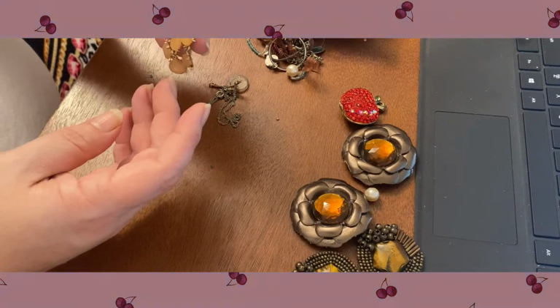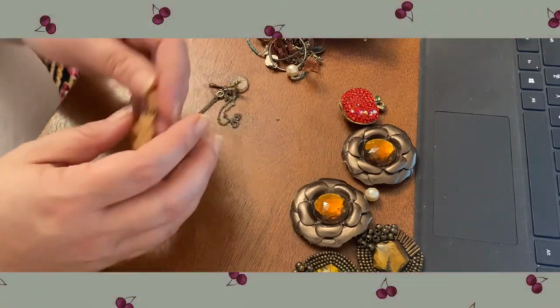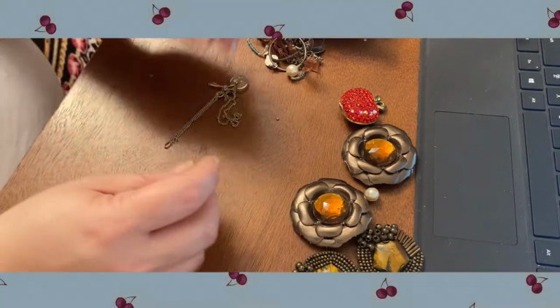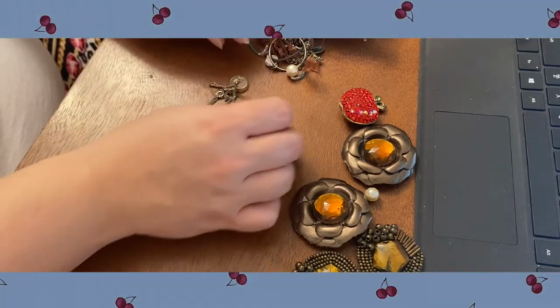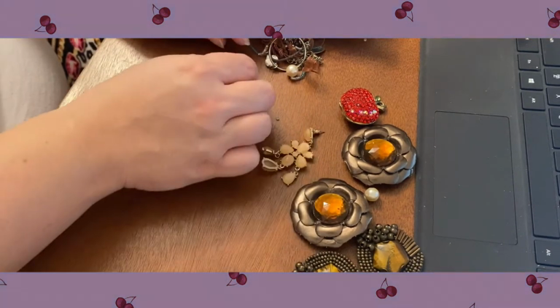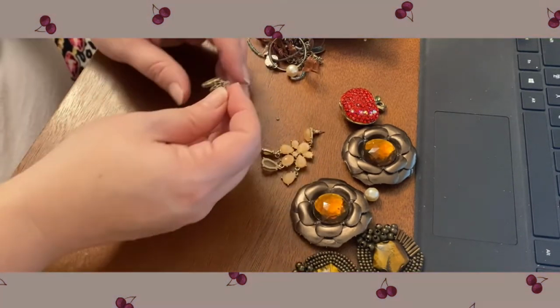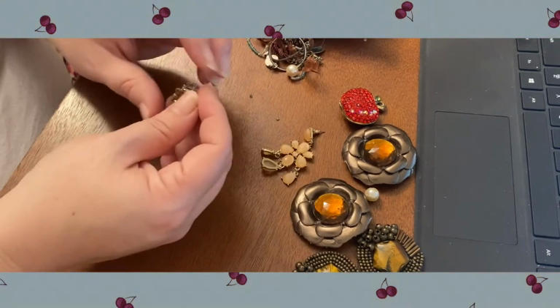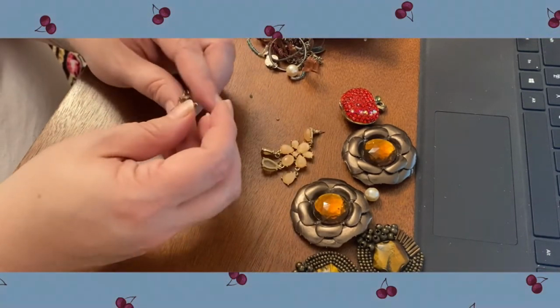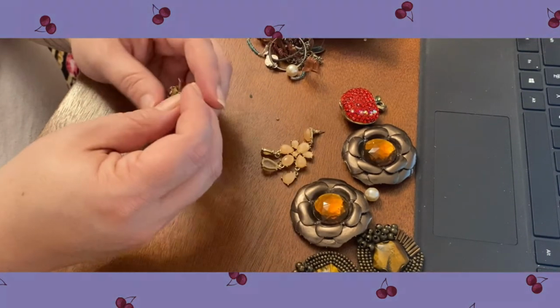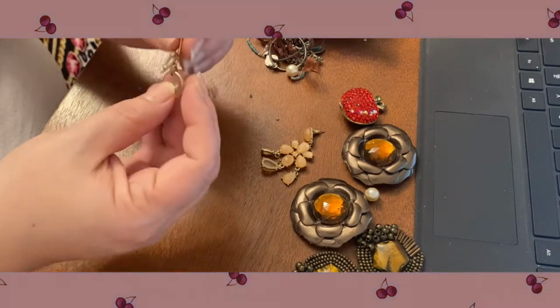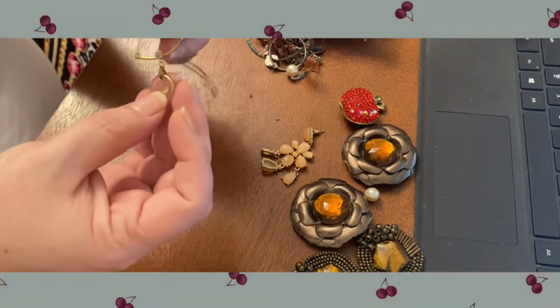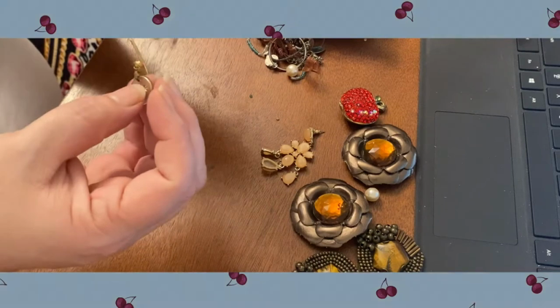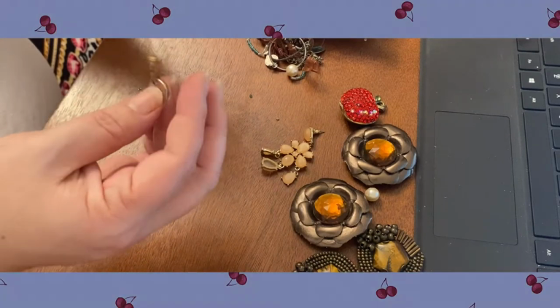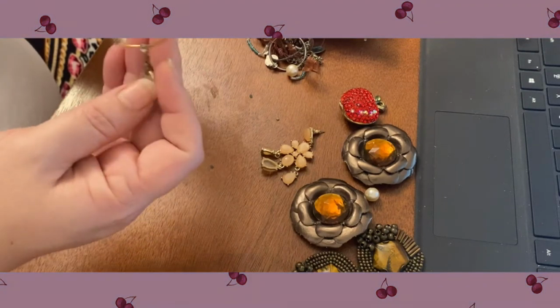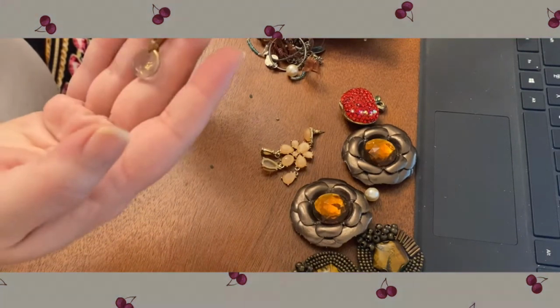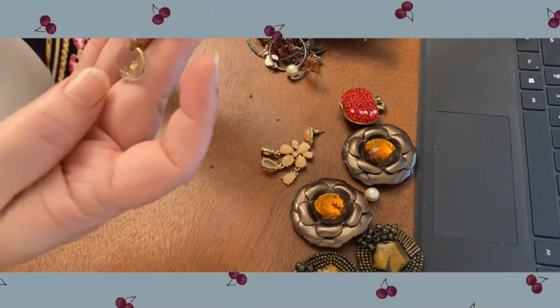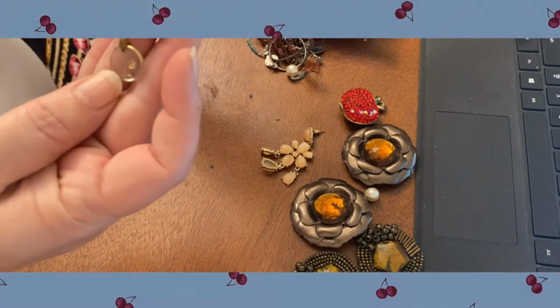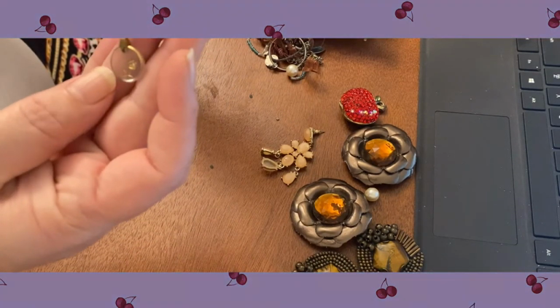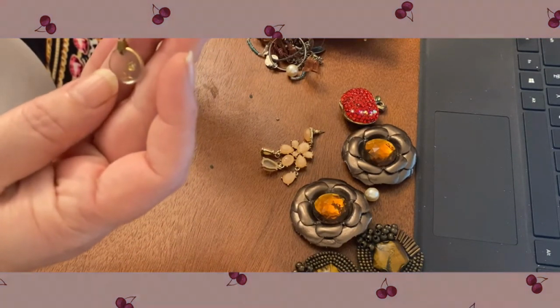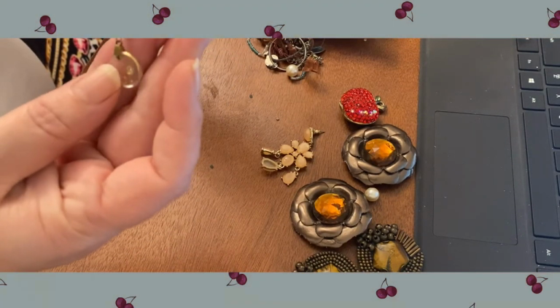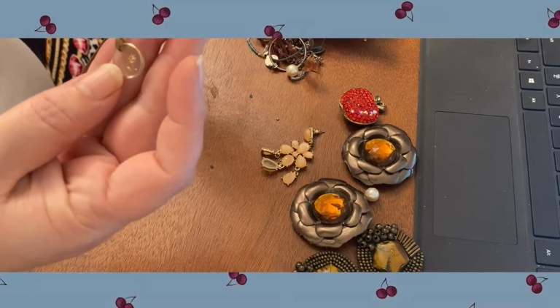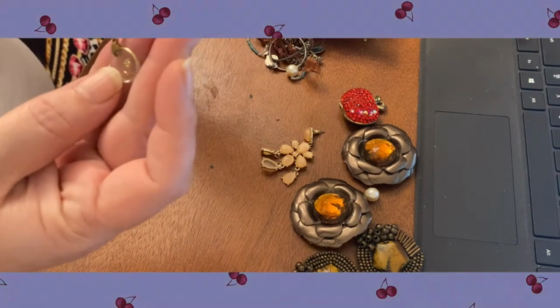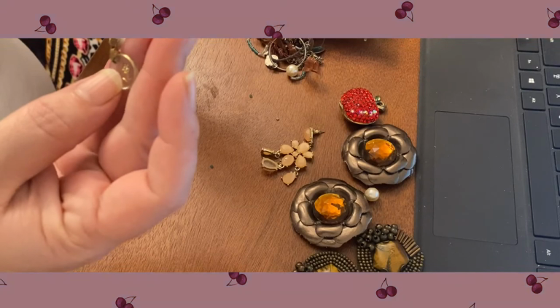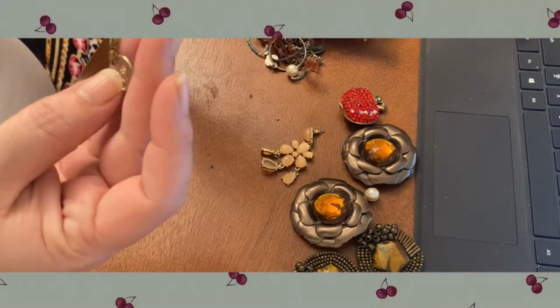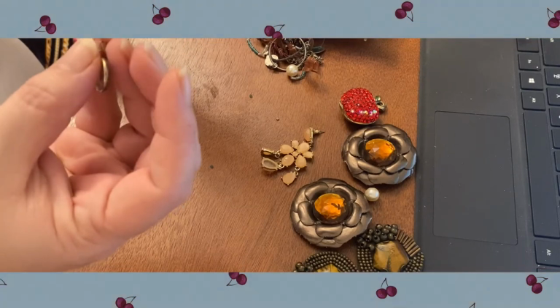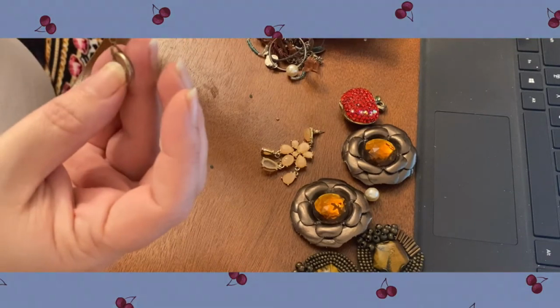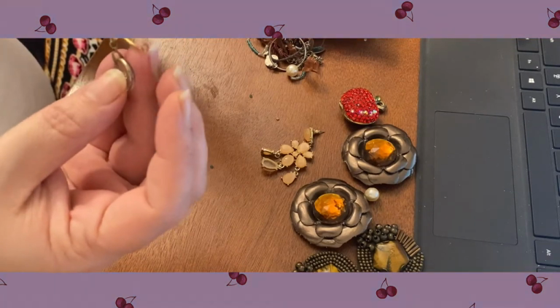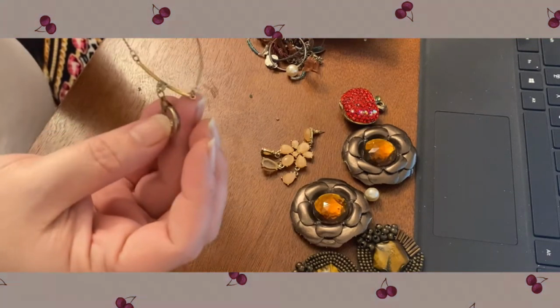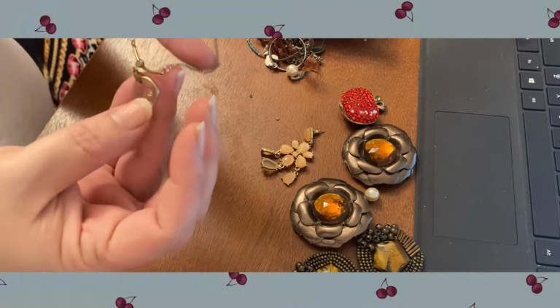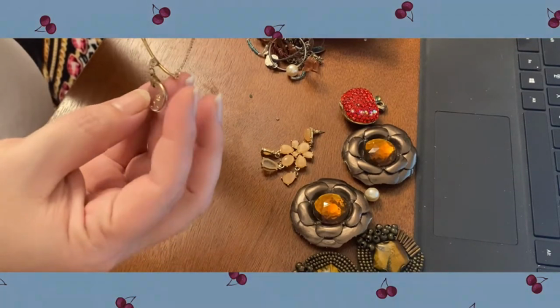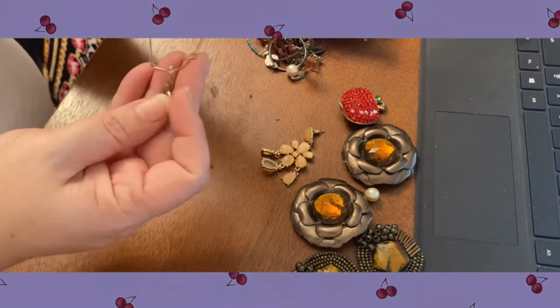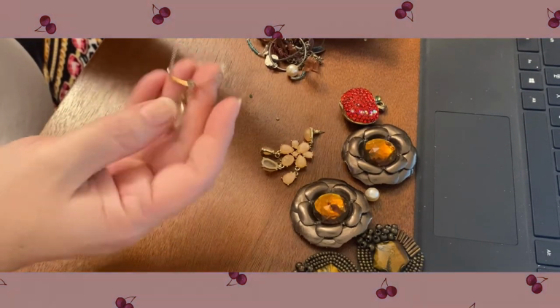There's an earring — maybe there's a match, I'm not sure. This looks like a vintage little necklace. It's like a little piece of glass or crystal that's engraved and has some rhinestones. It's a little bit older, maybe from the 70s.